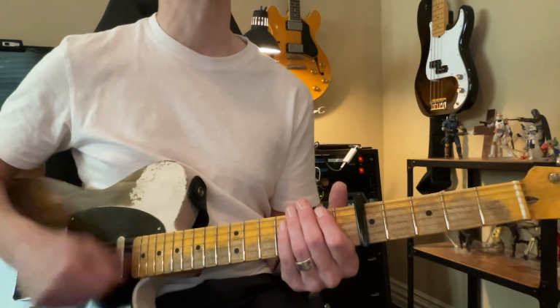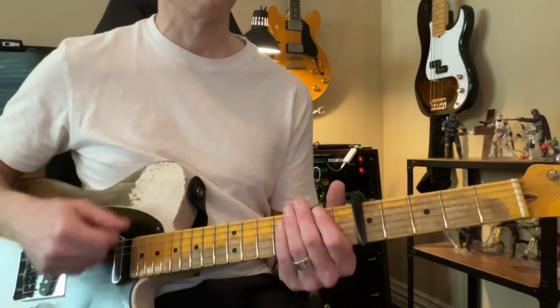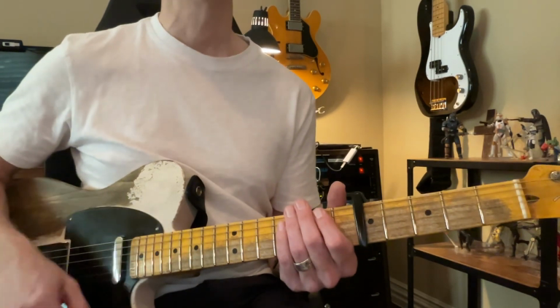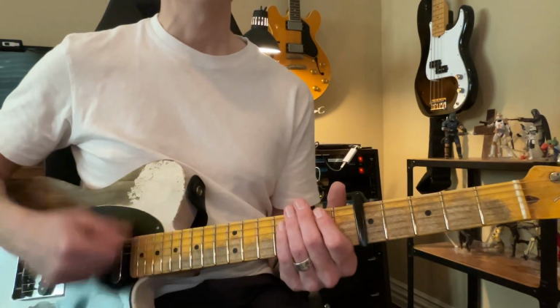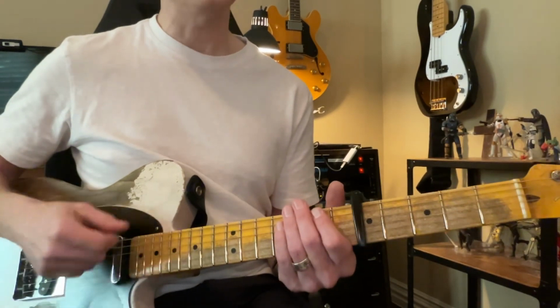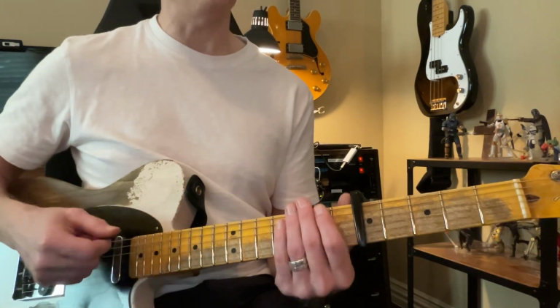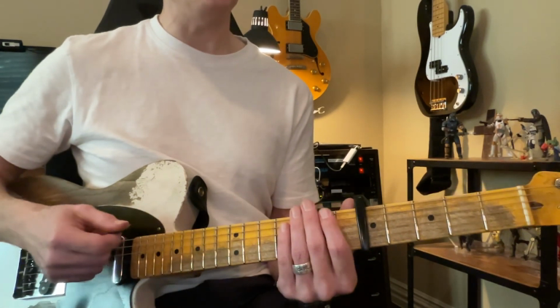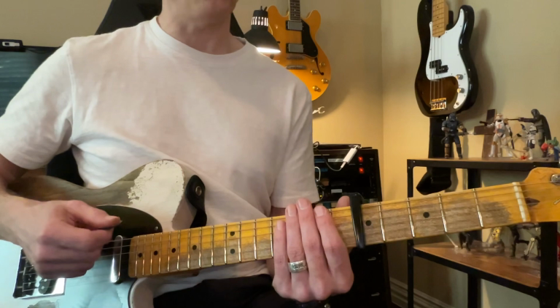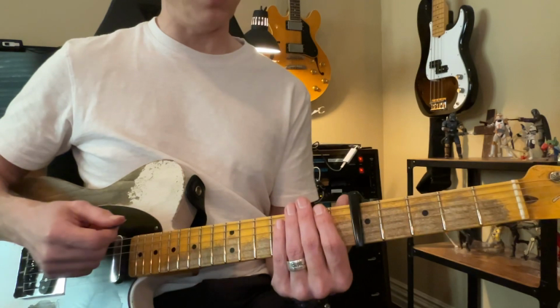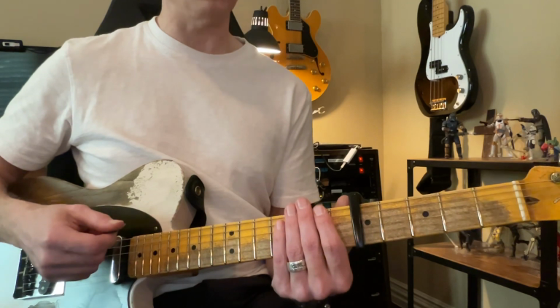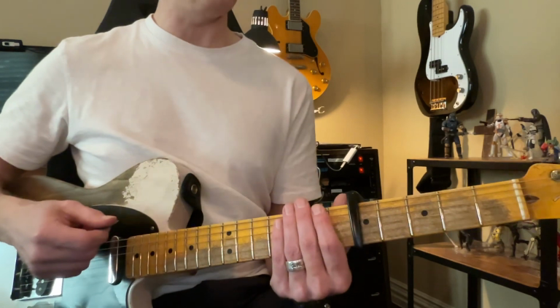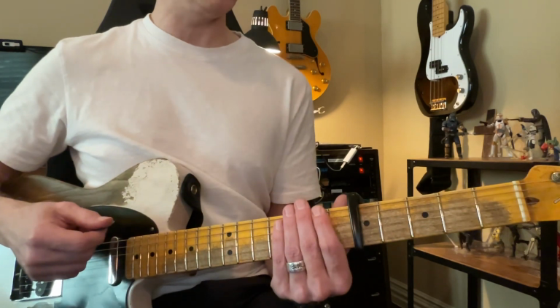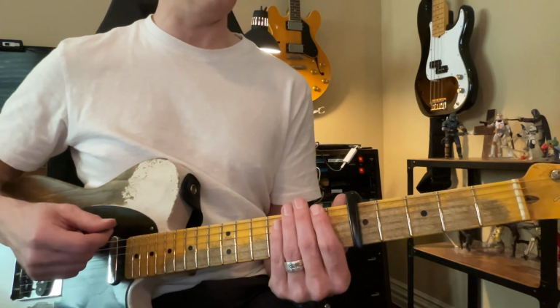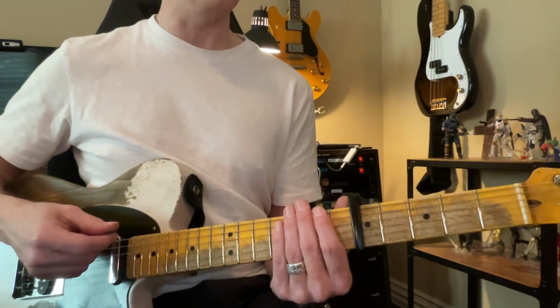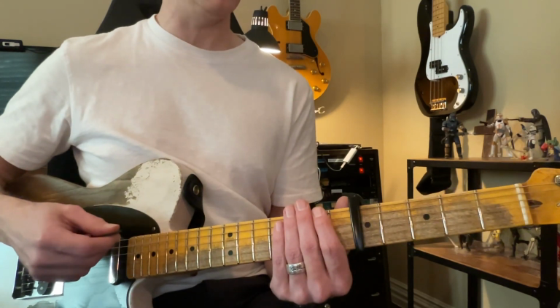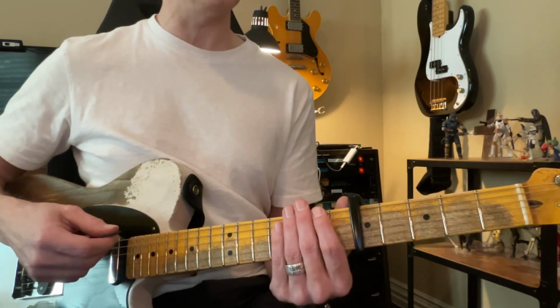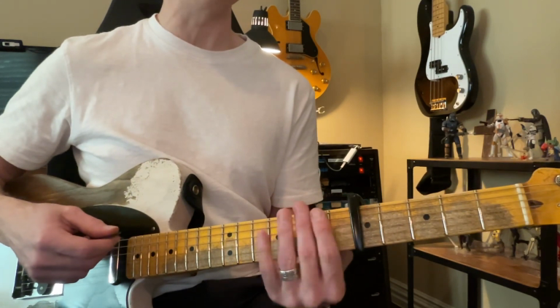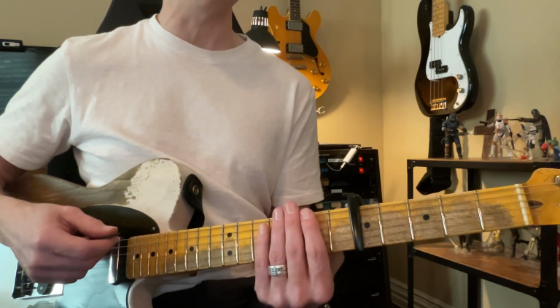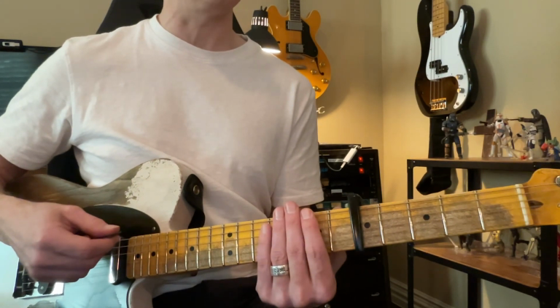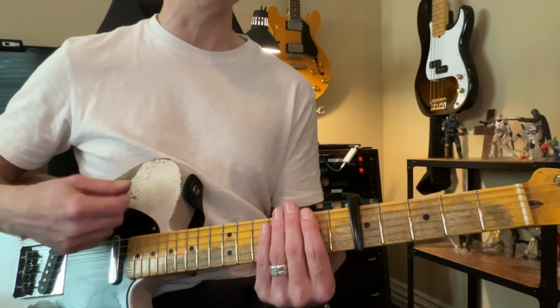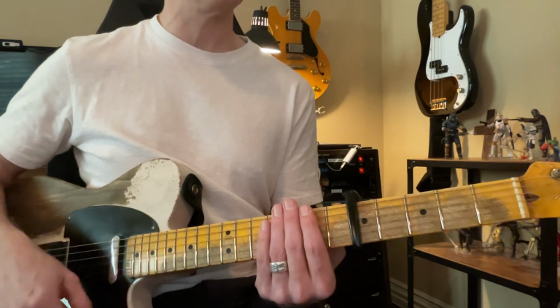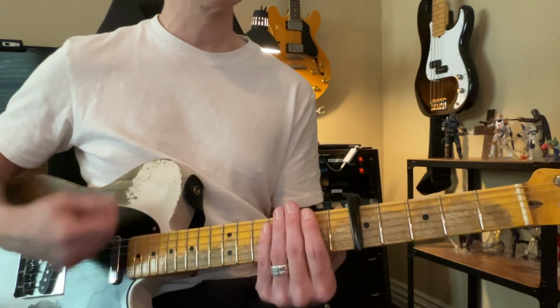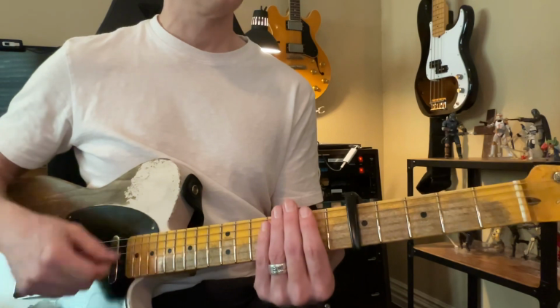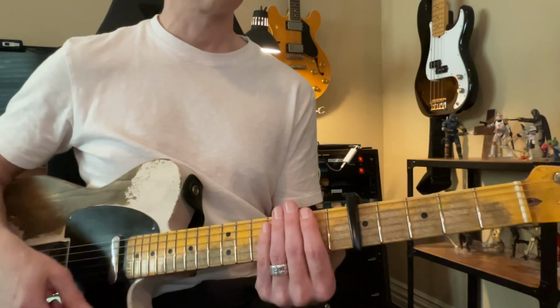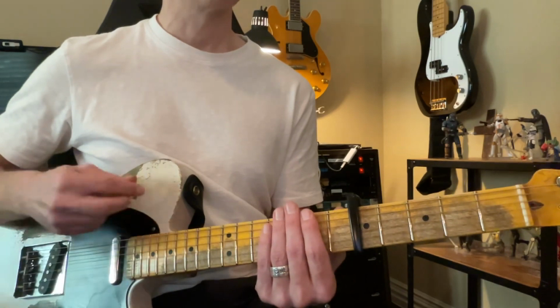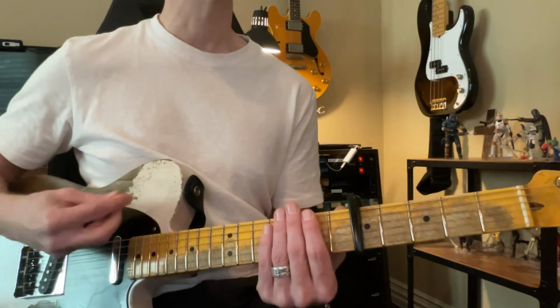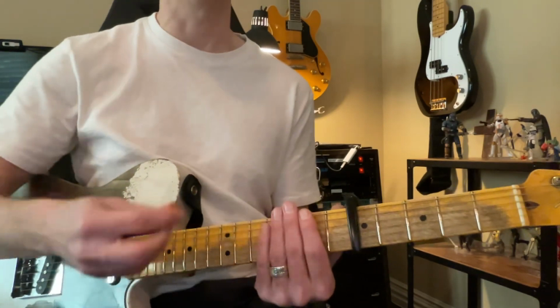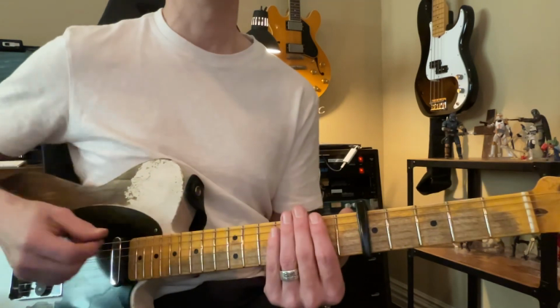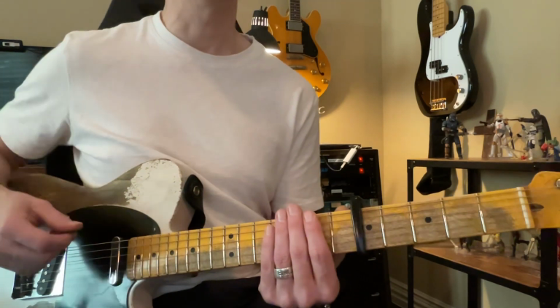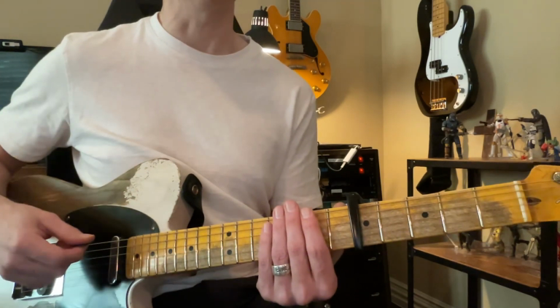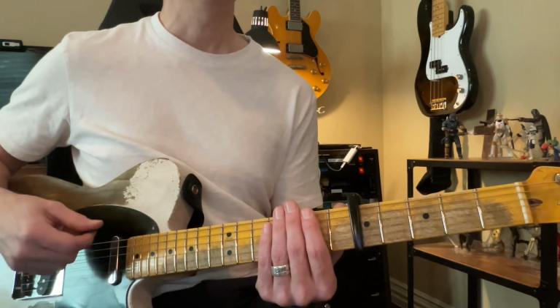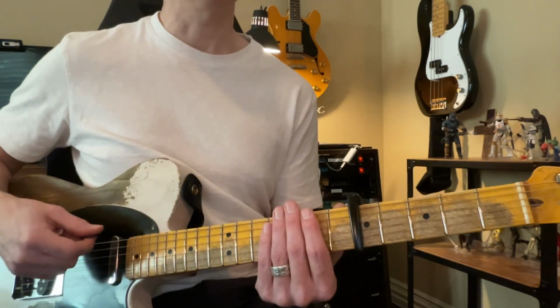That's it. Now when you put your fingers on there, don't press down — if you're muting it, you just barely touch the strings. There it is, there you go.